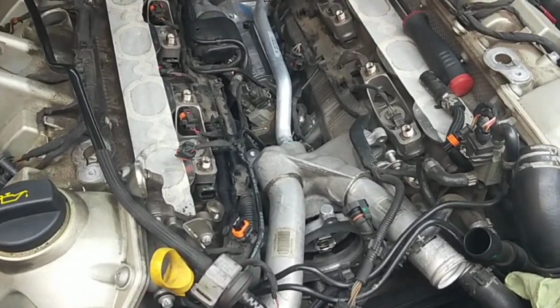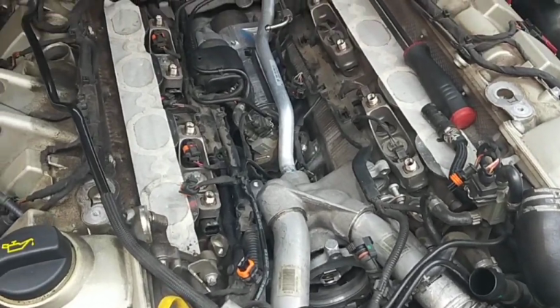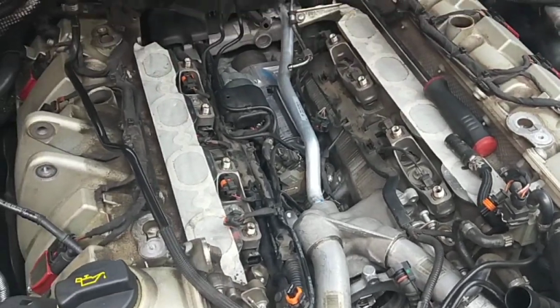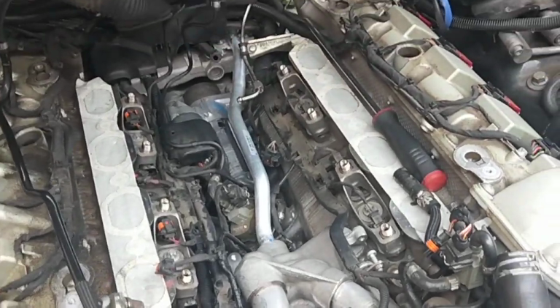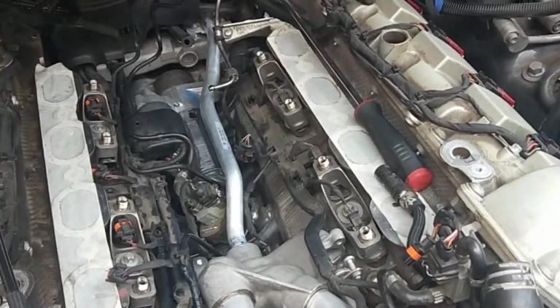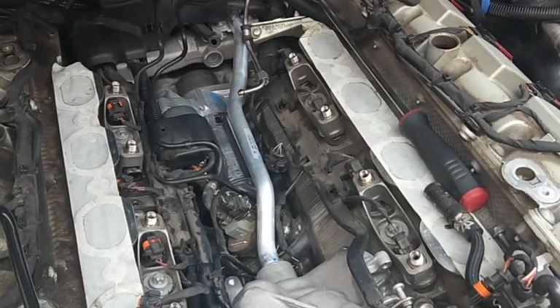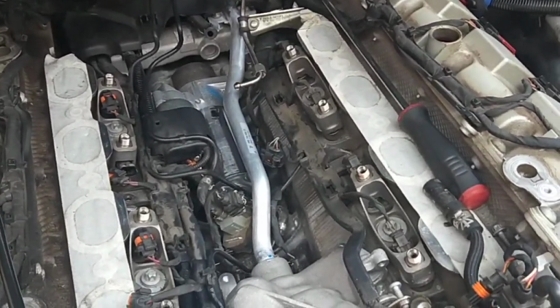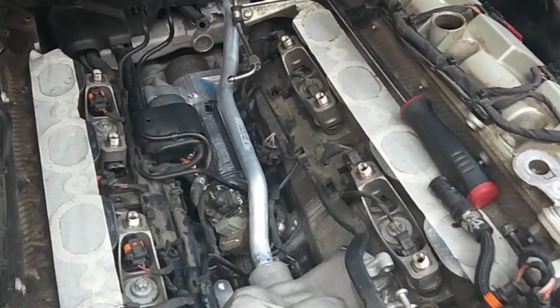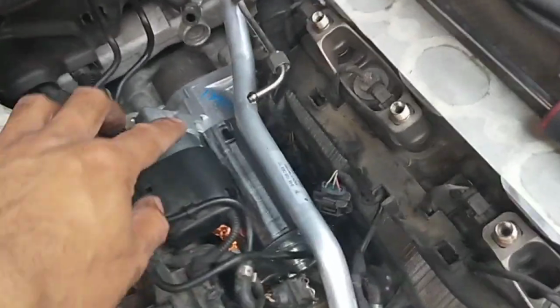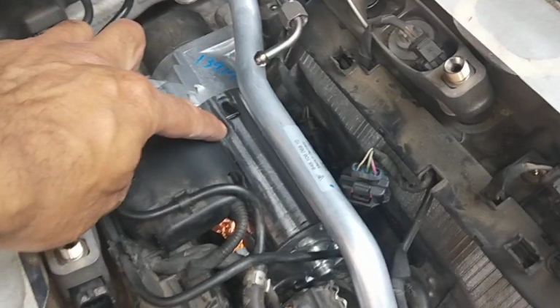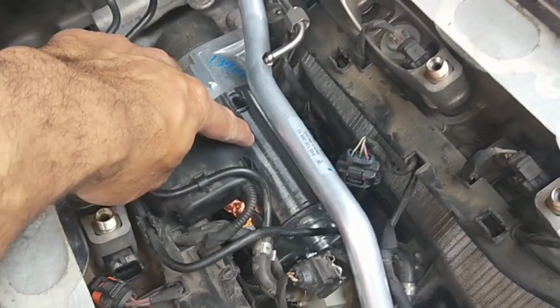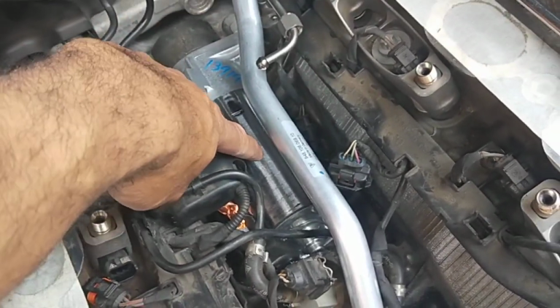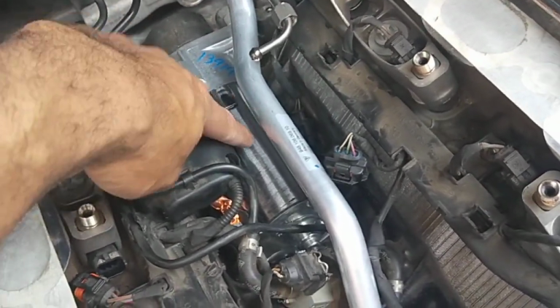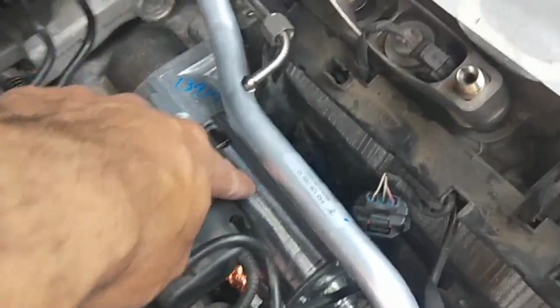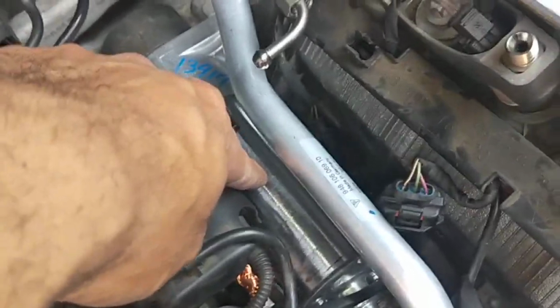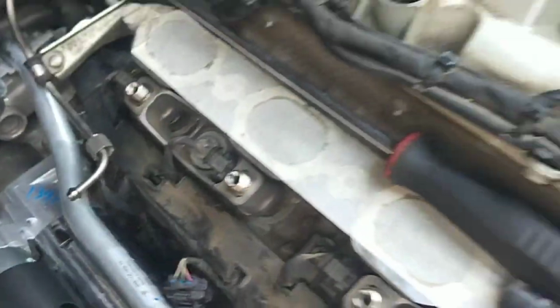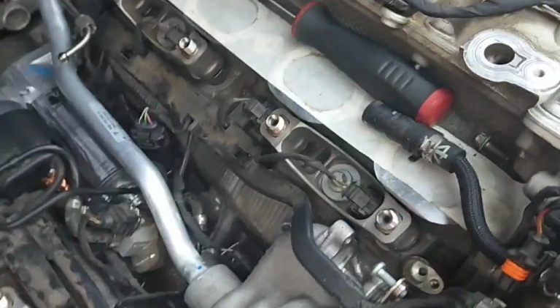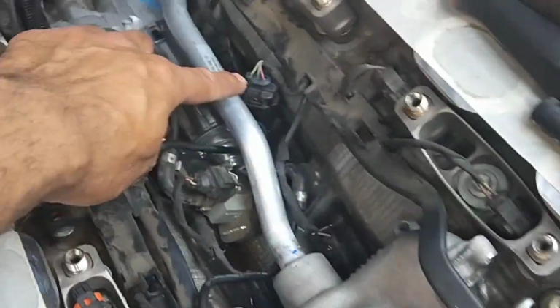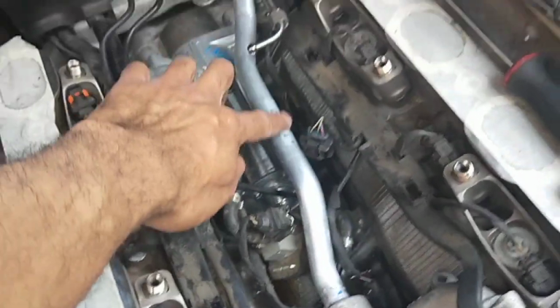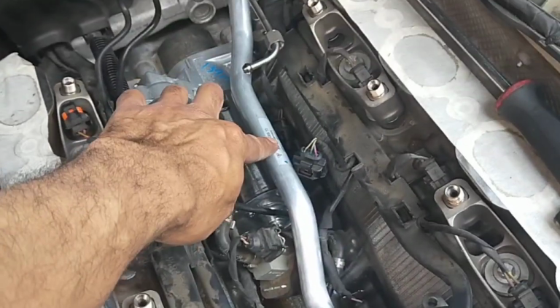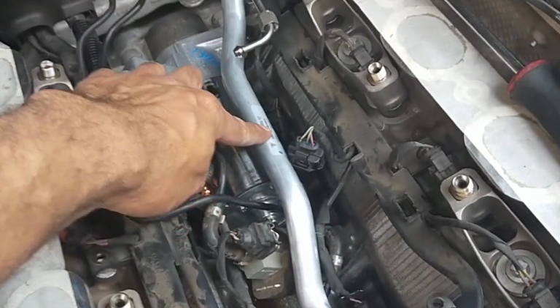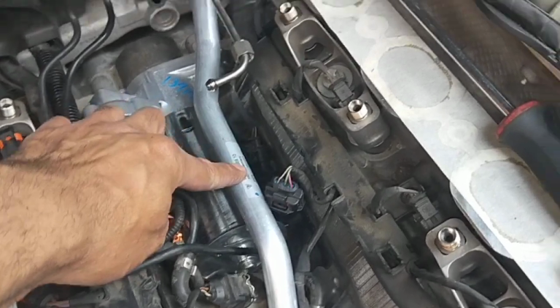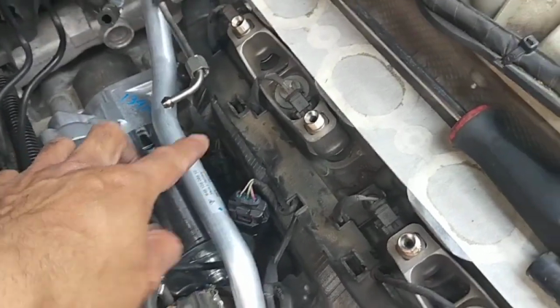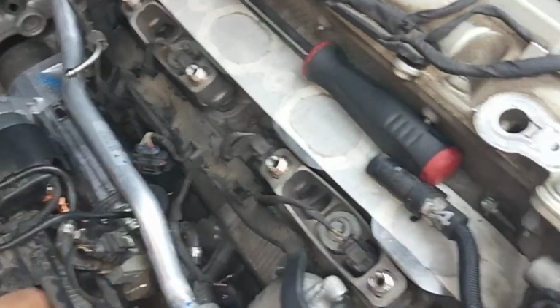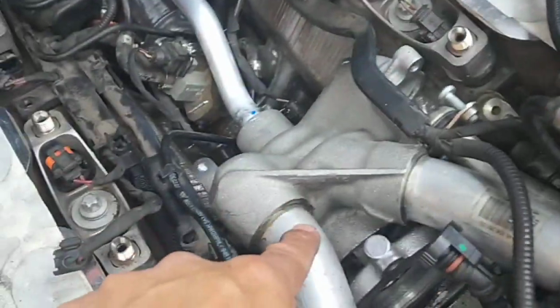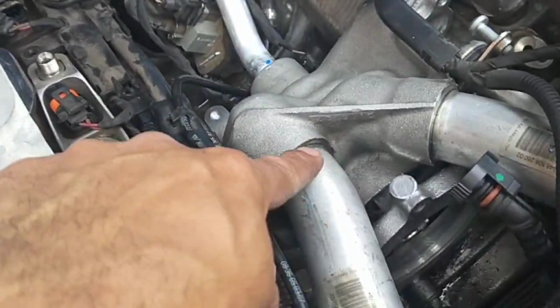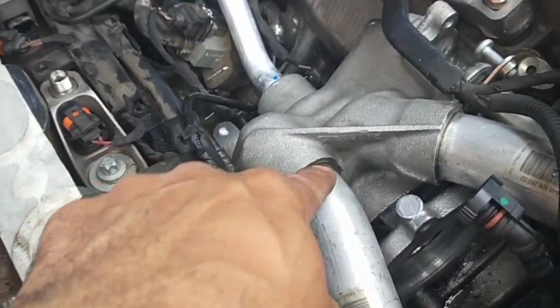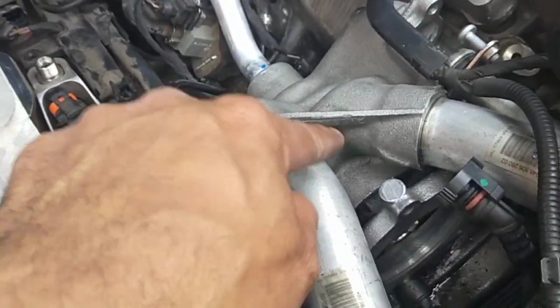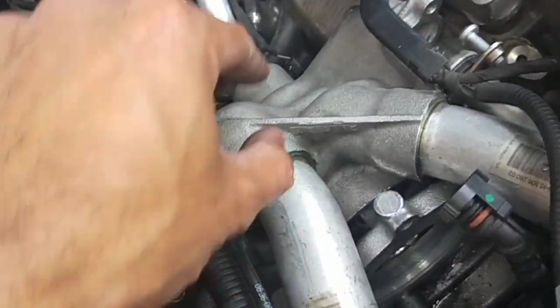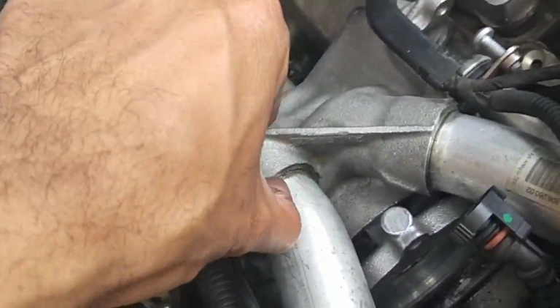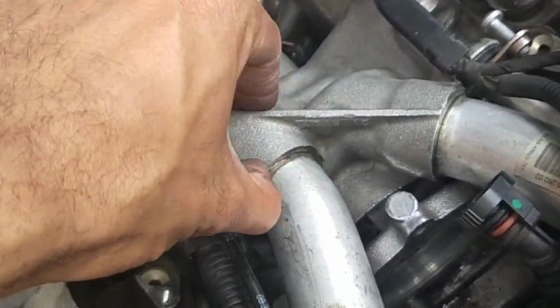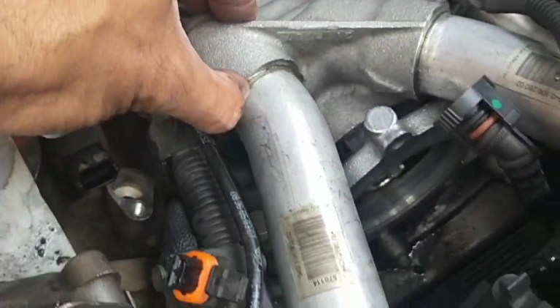Cayenne Turbo 957 — we're just putting the rebuilt starter motor back in. There's the new cooling hose, and the thermostat housing has already been fitted along with the axle pipes.